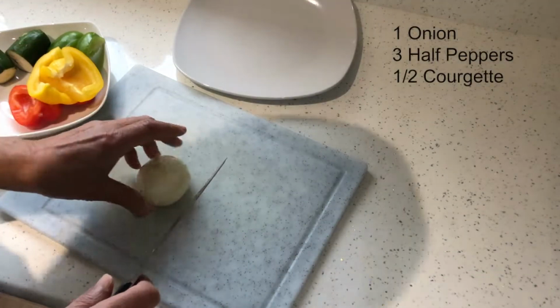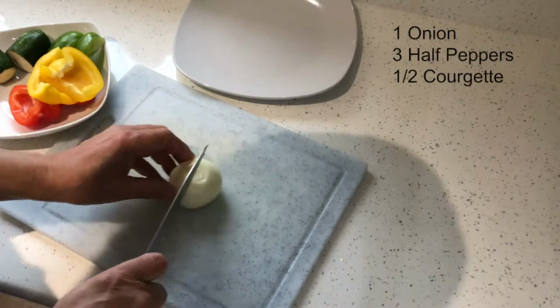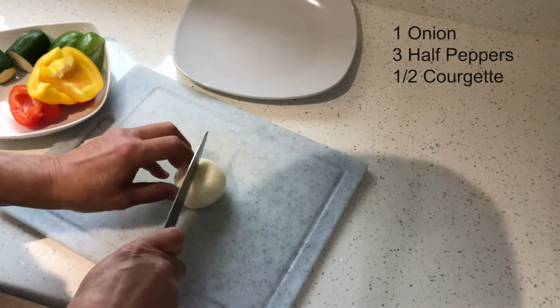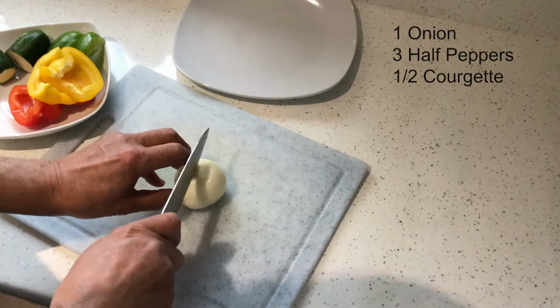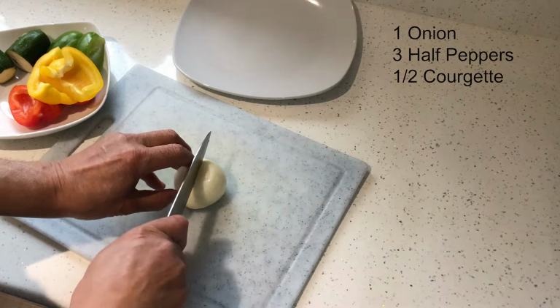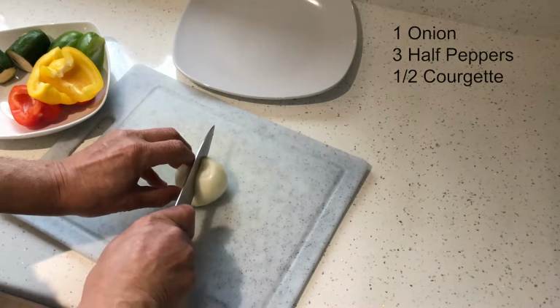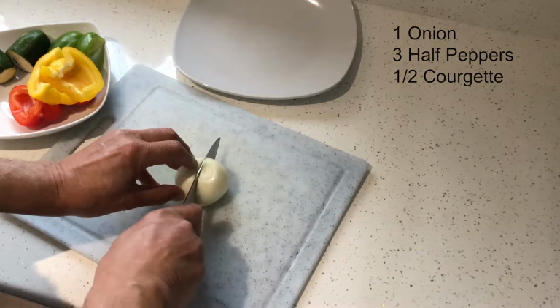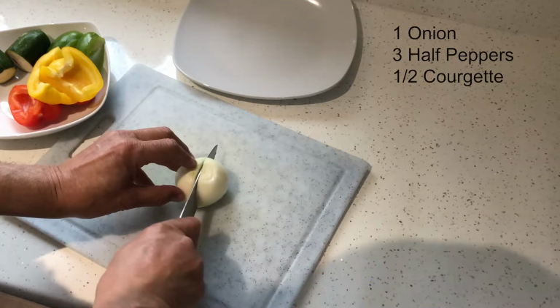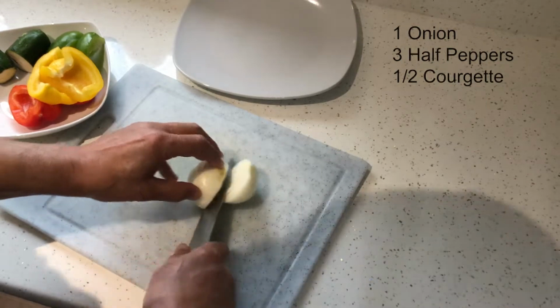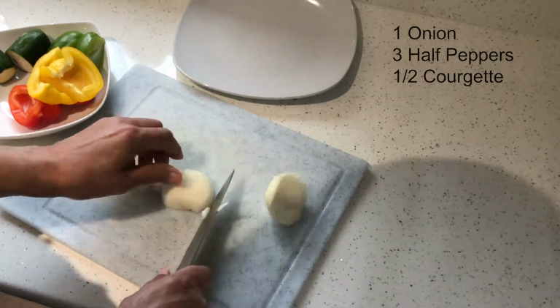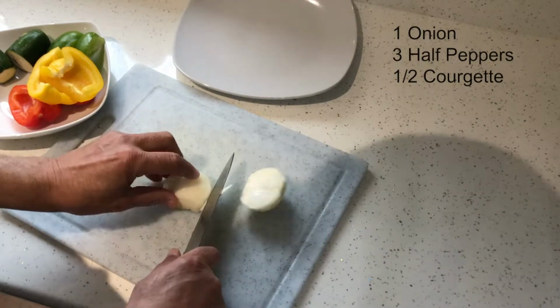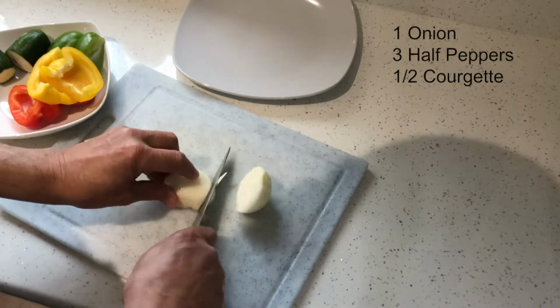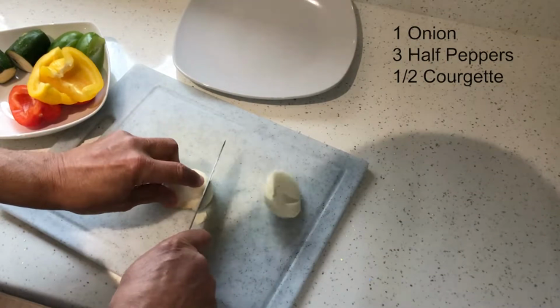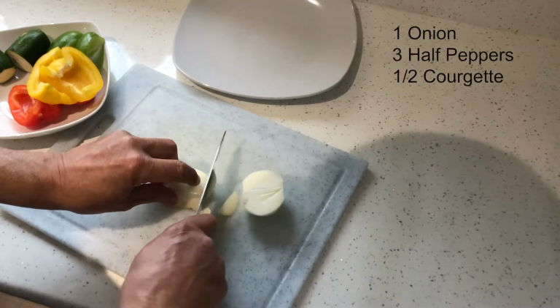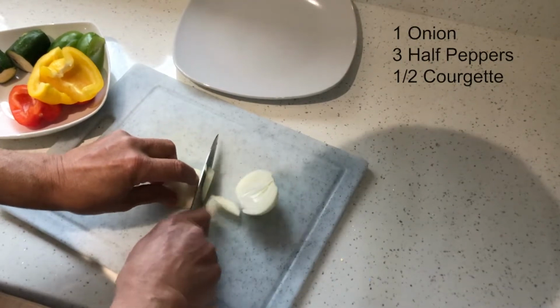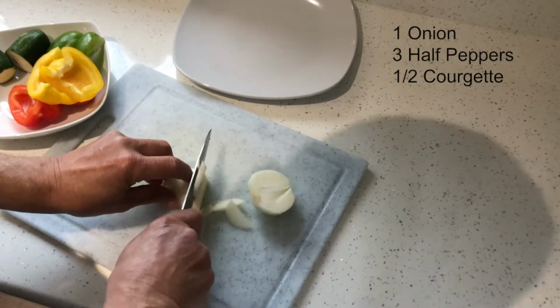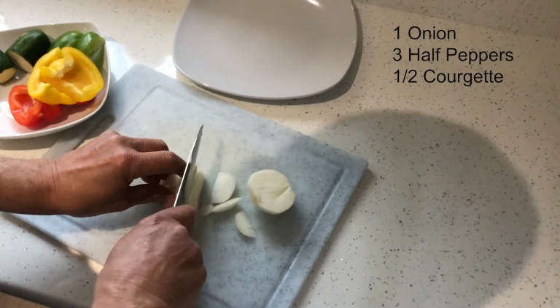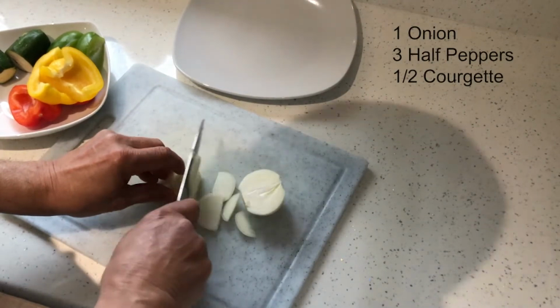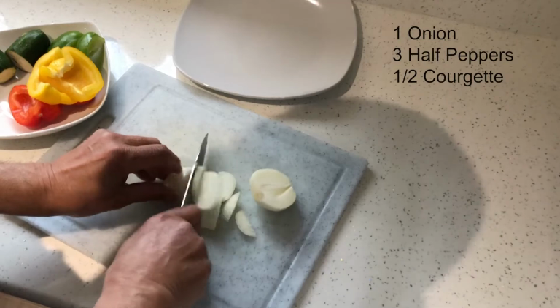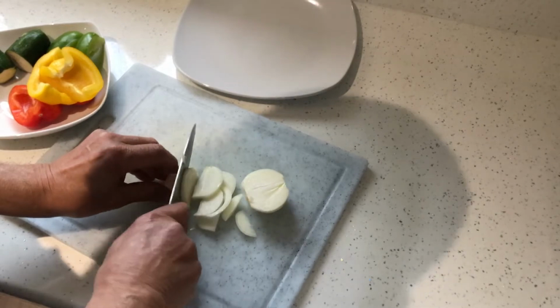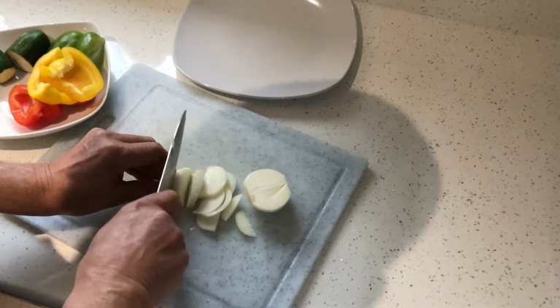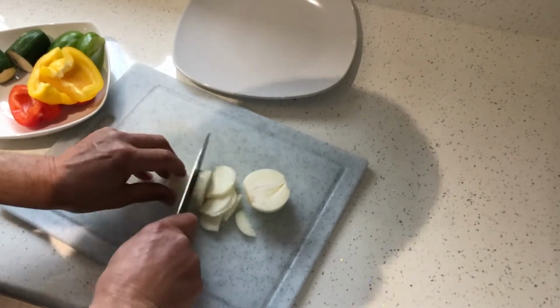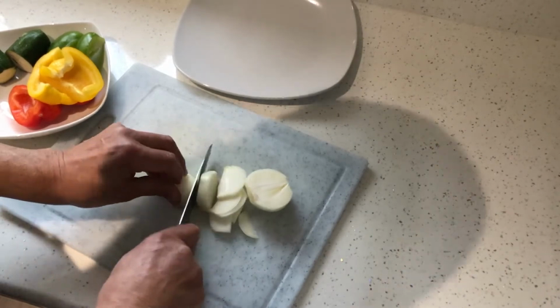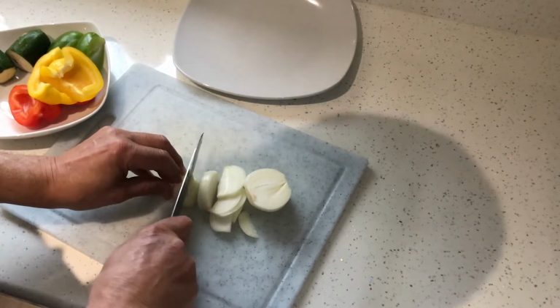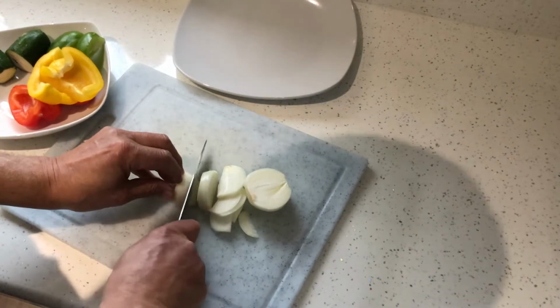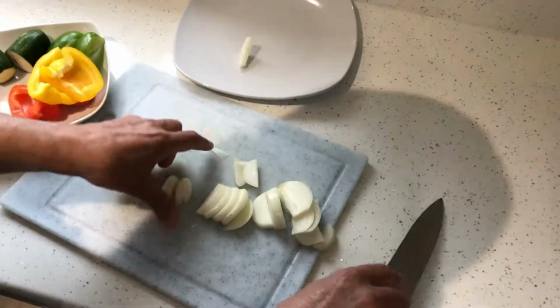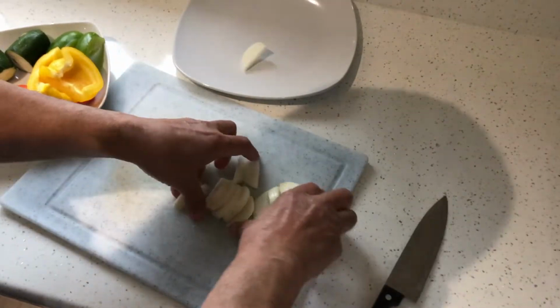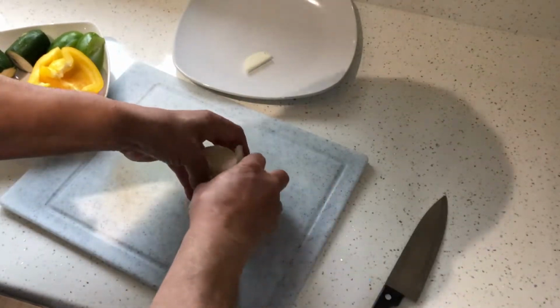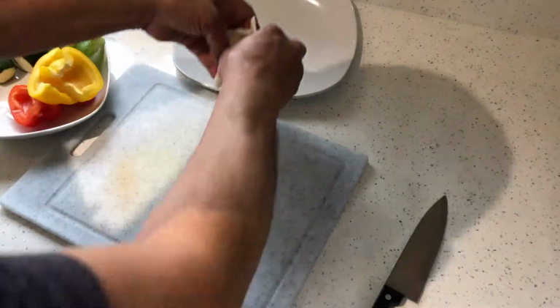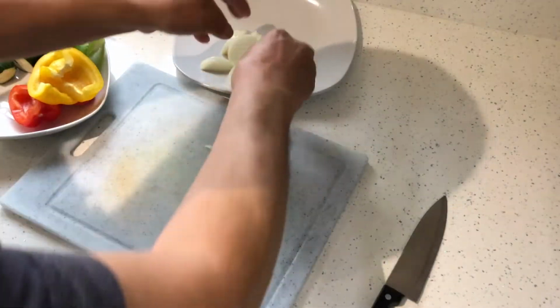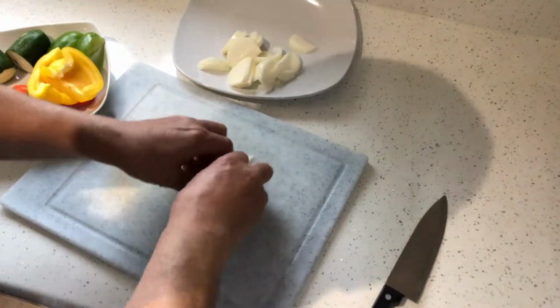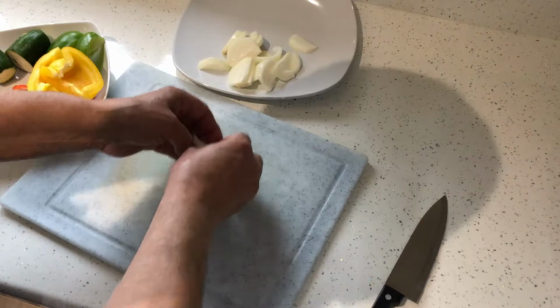Next we slice the vegetables. Here I'm using one onion, some peppers and some courgettes. You can use any vegetables you want — it's your fajita and you're gonna eat it.